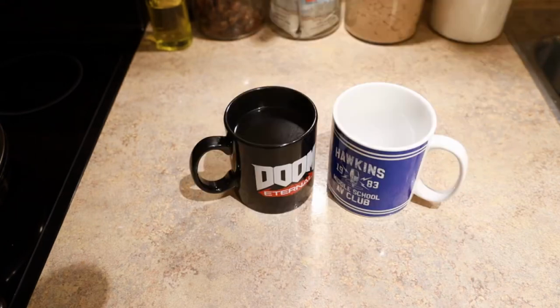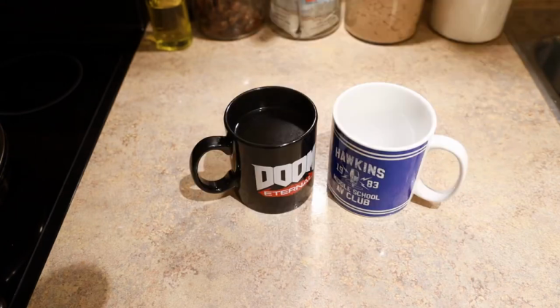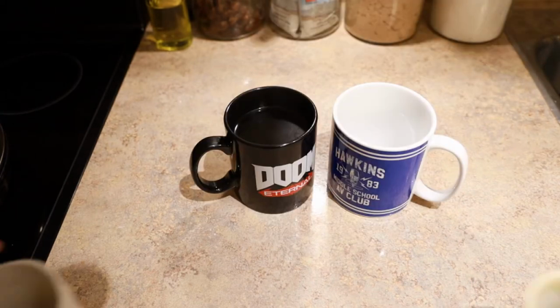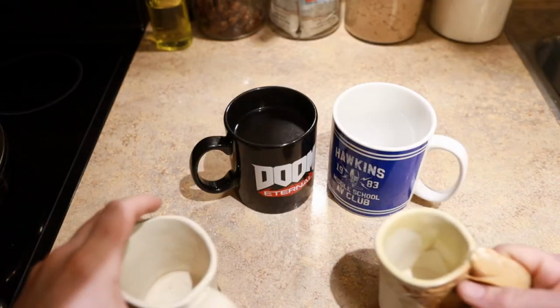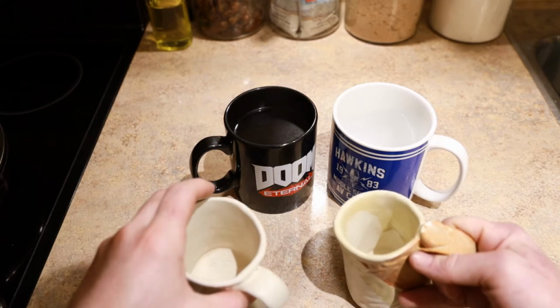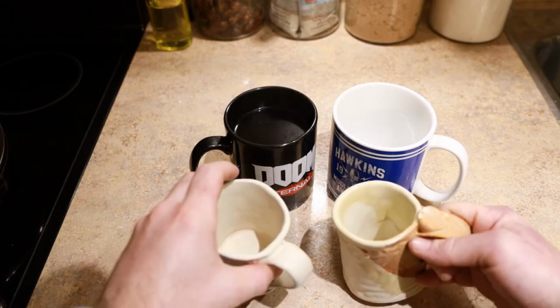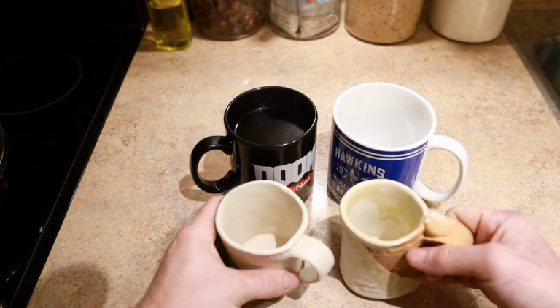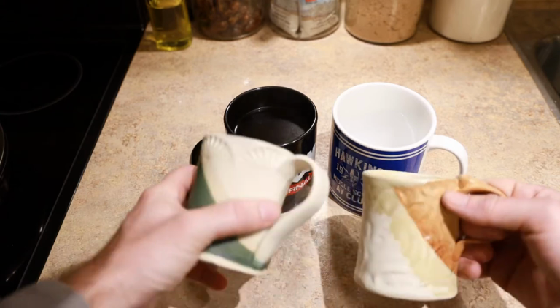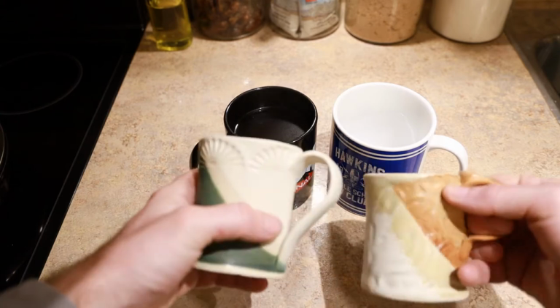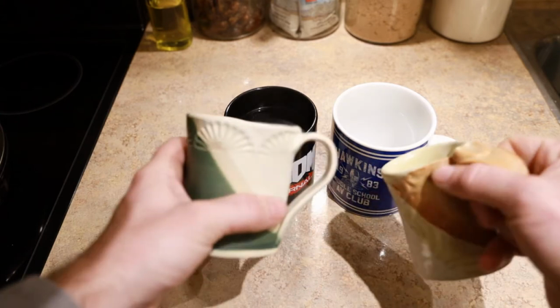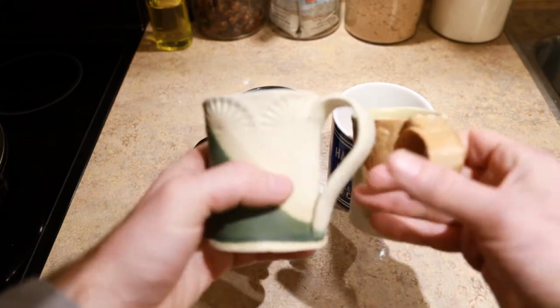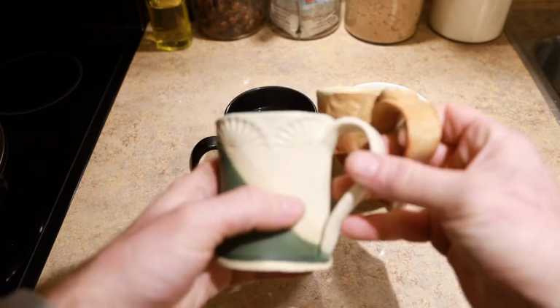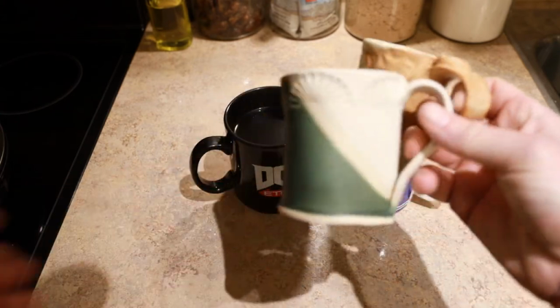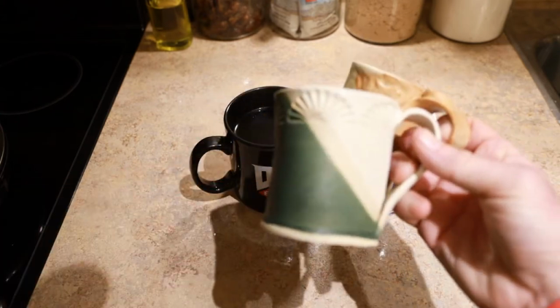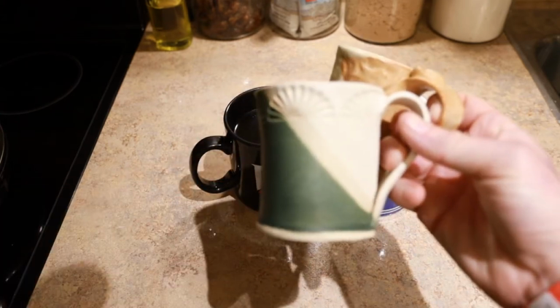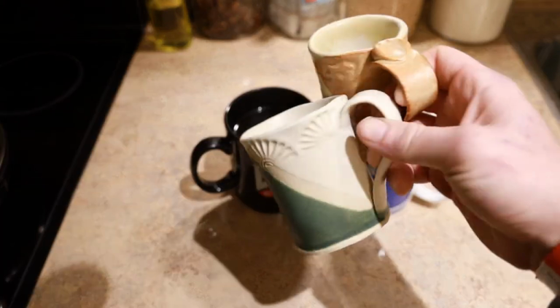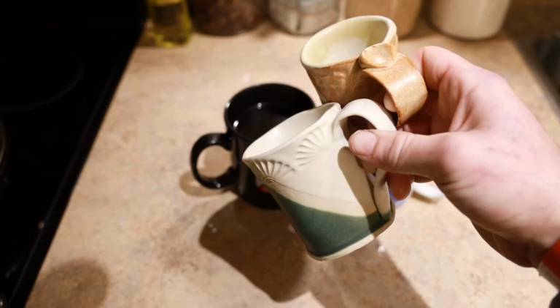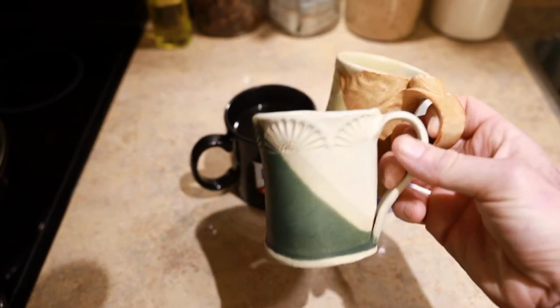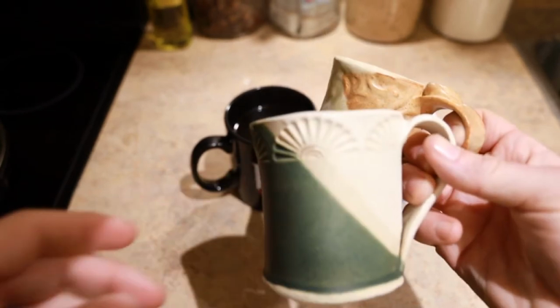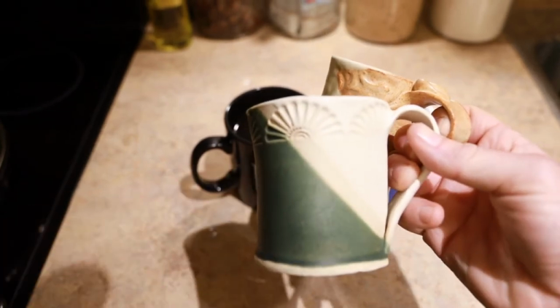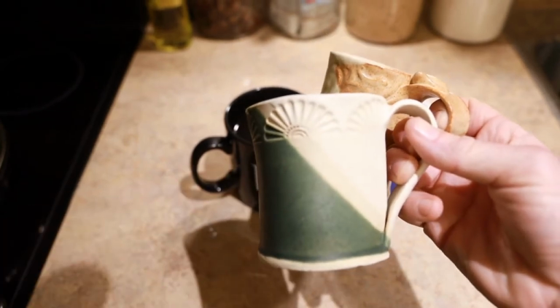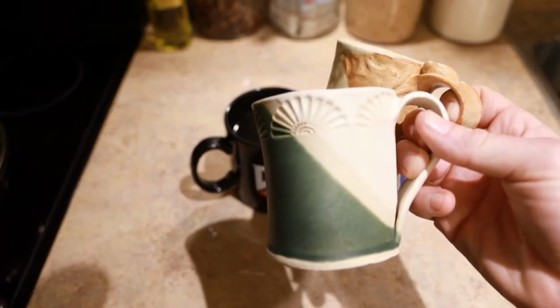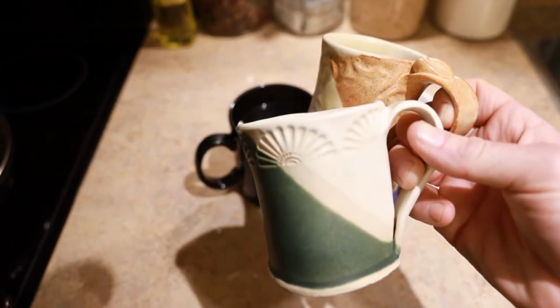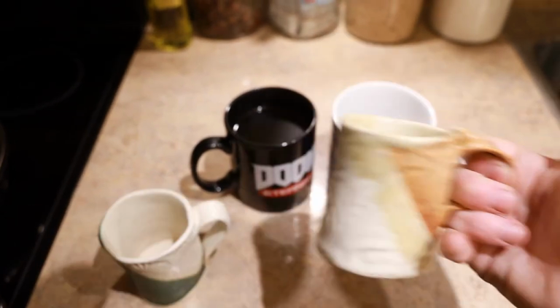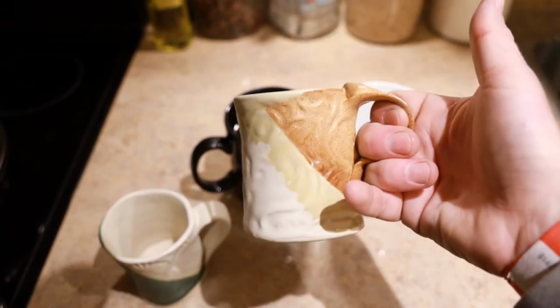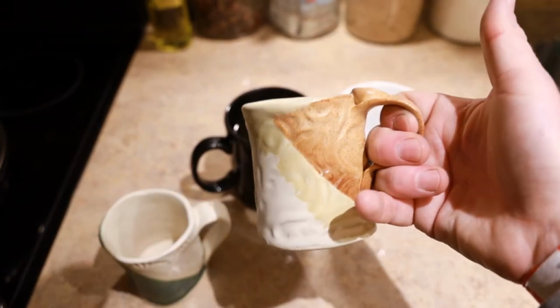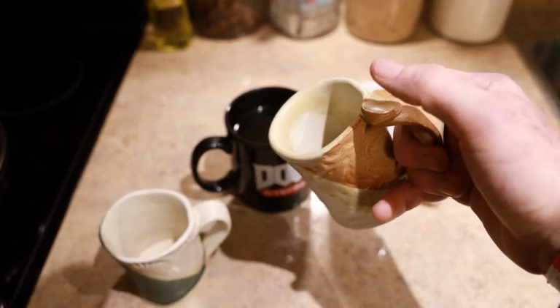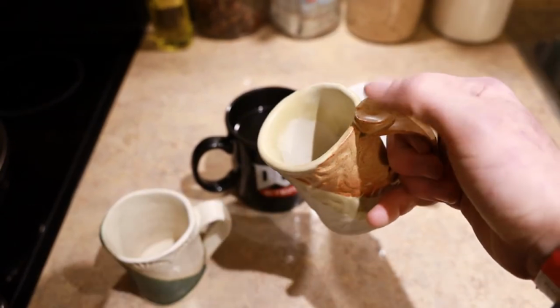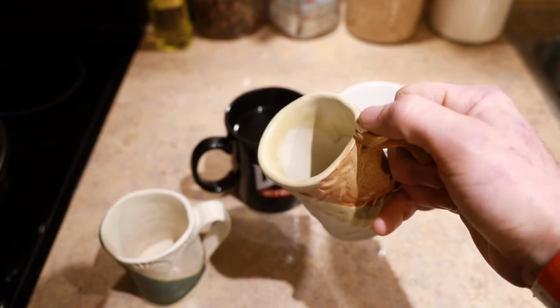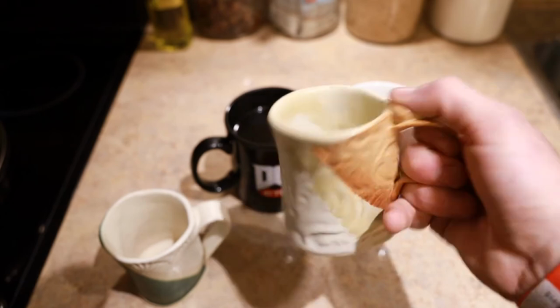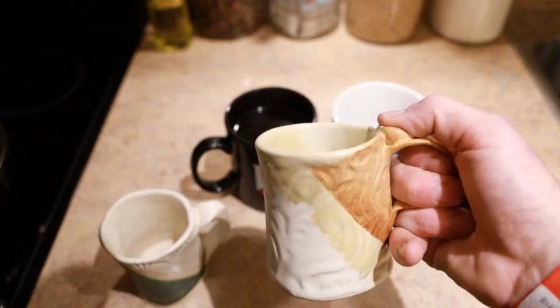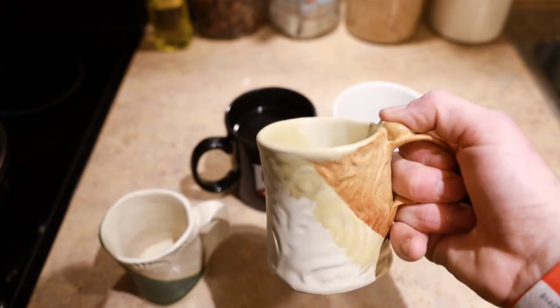I'll show you my wife's mugs. I made these. These are pretty nice, I think. That's hand craftsmanship. I like the little detail here — I thought that's pretty nice. Particularly, I like this one because it has this little thumb thing here, so I can do this.